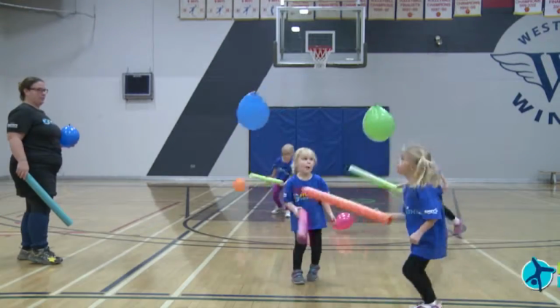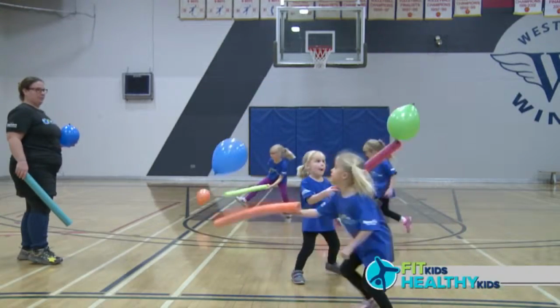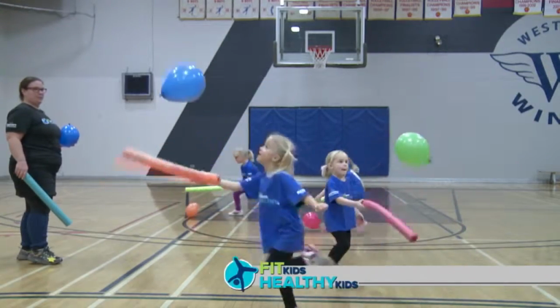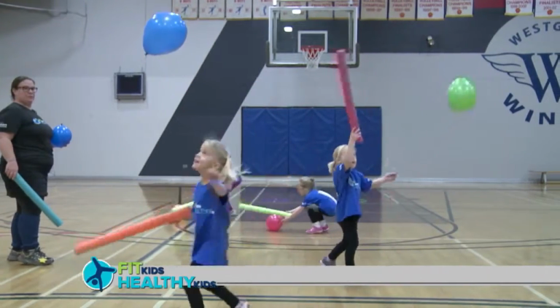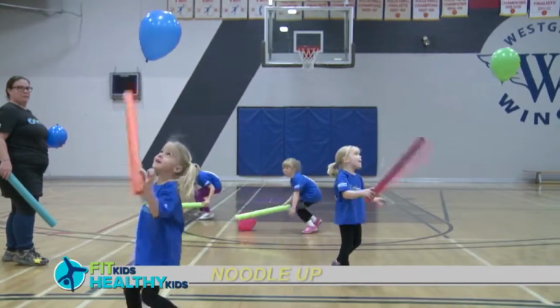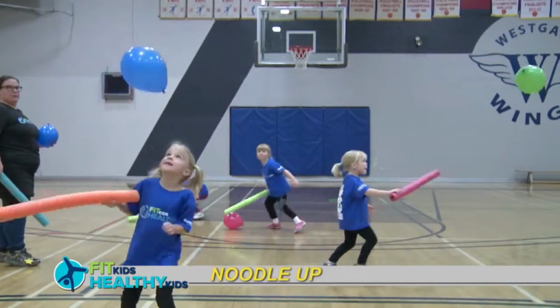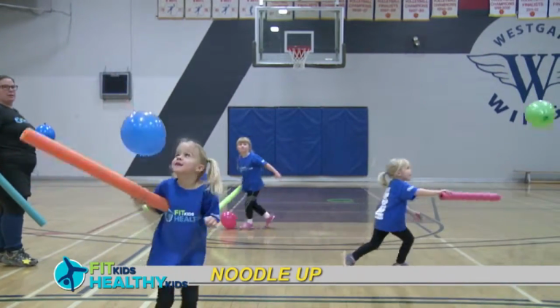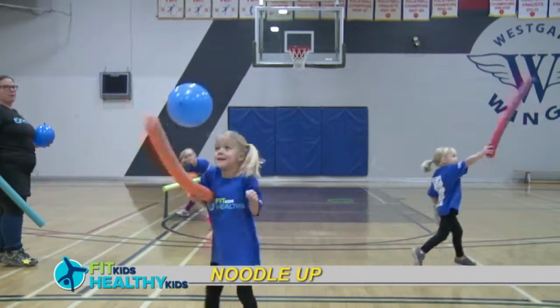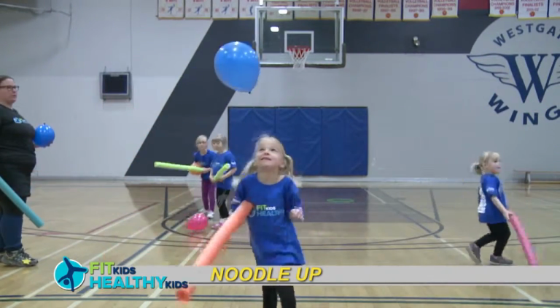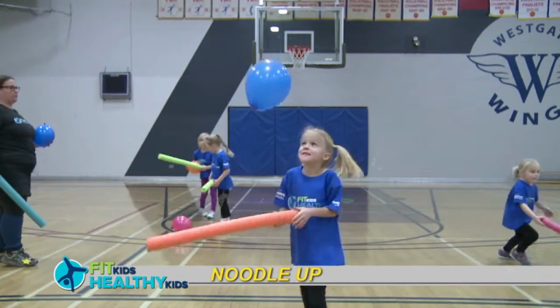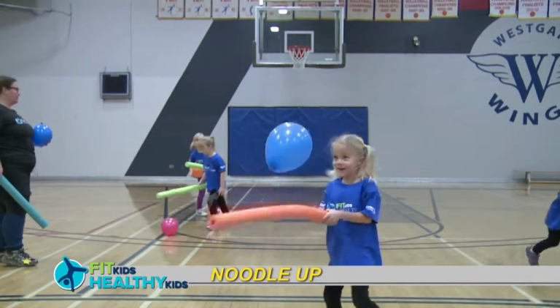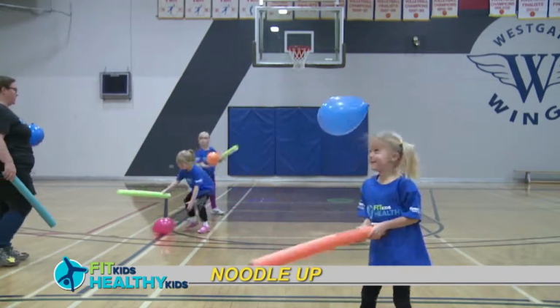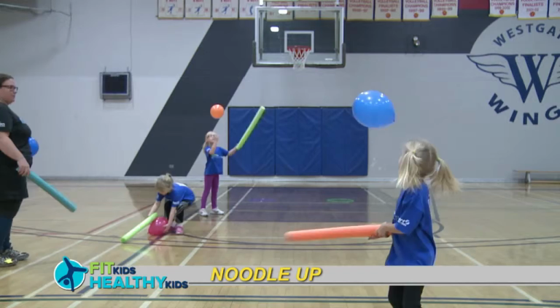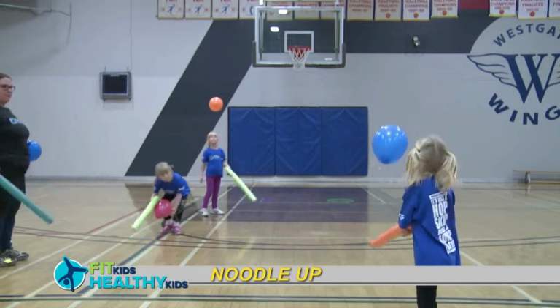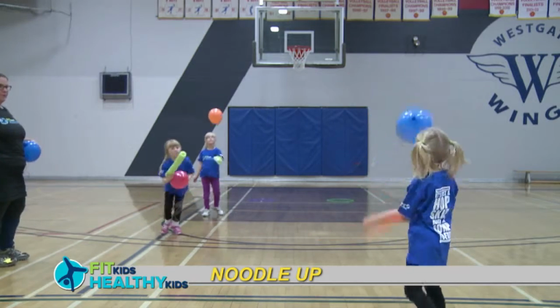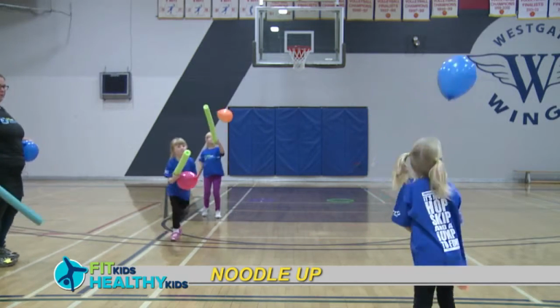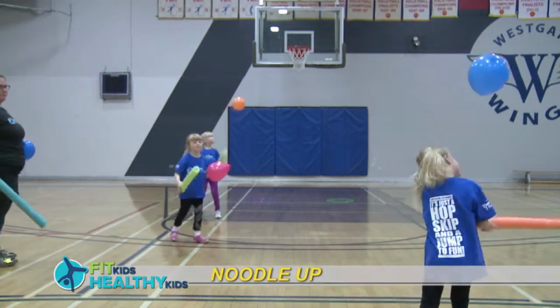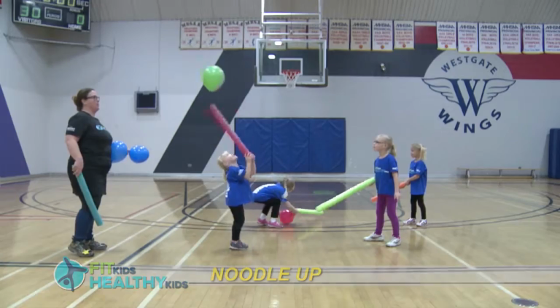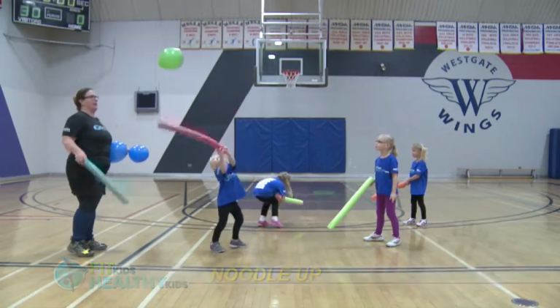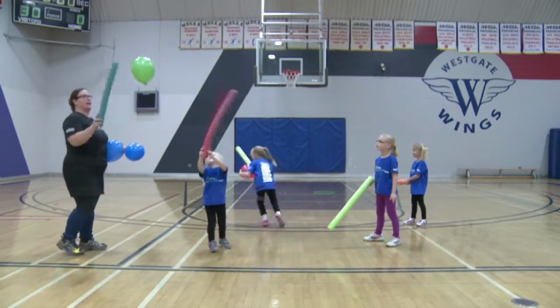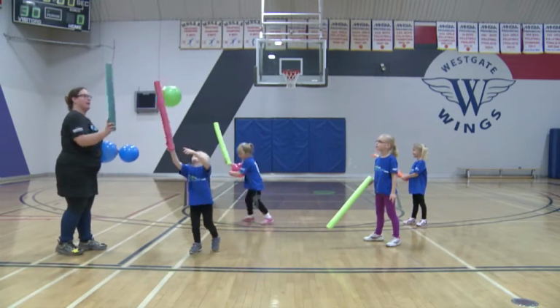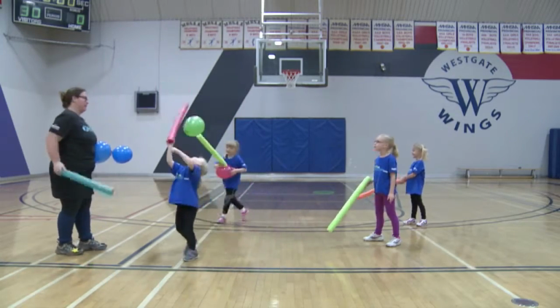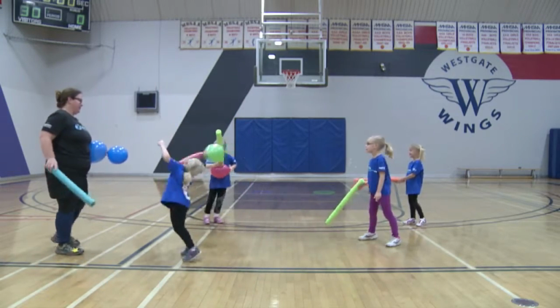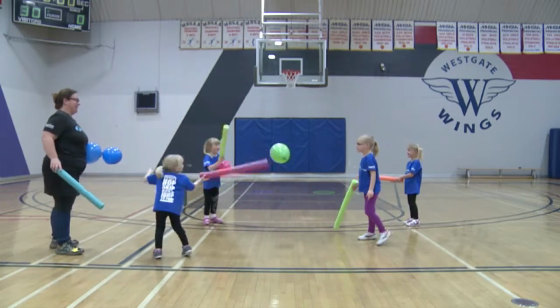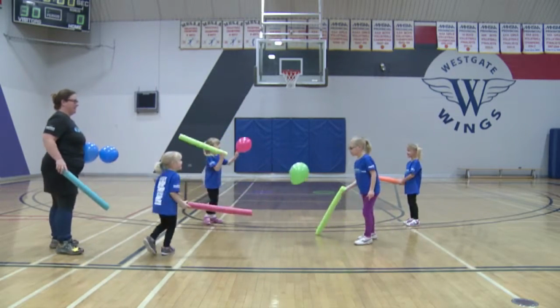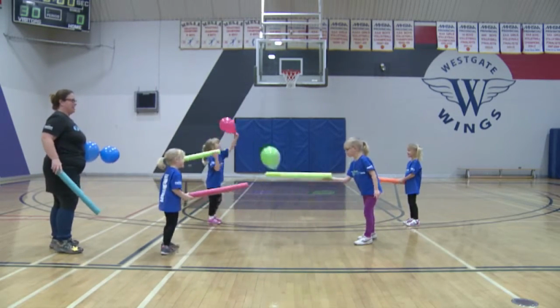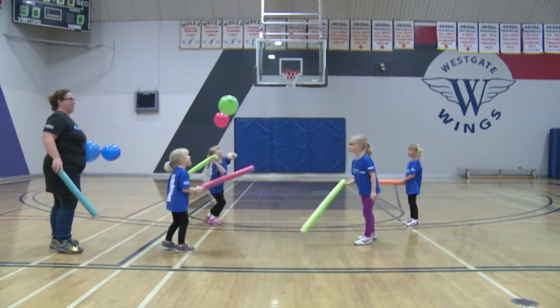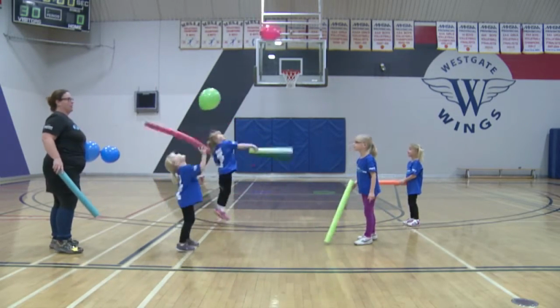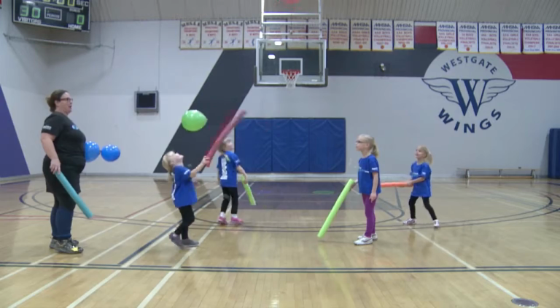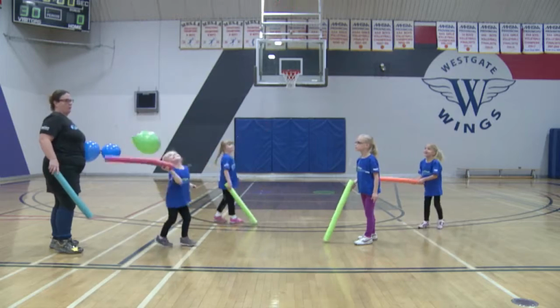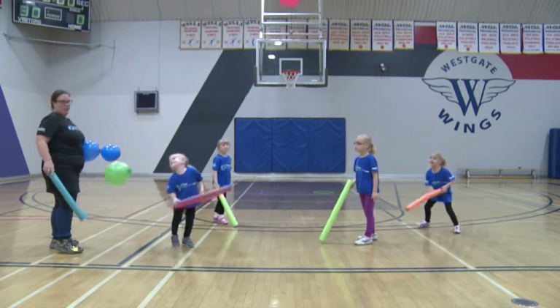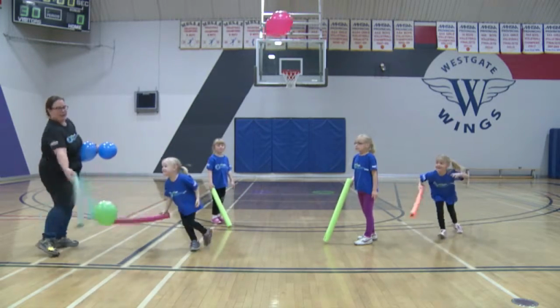Have children see how many times they can keep a balloon in the air using a pool noodle. Have them play back and forth between partners or move the balloon around the space,